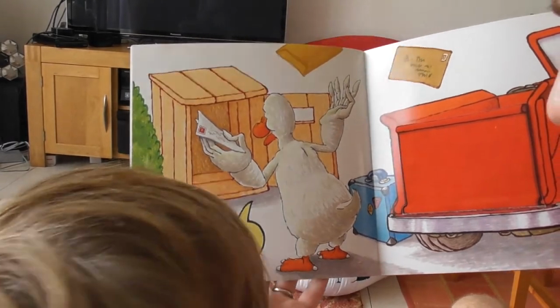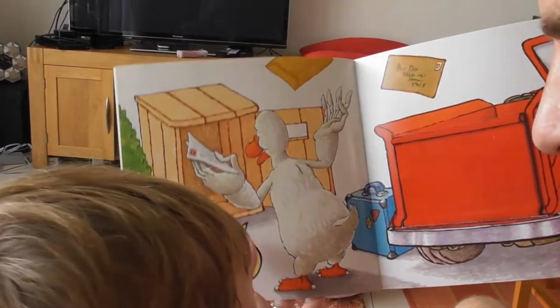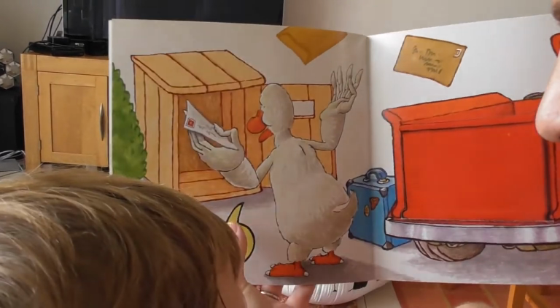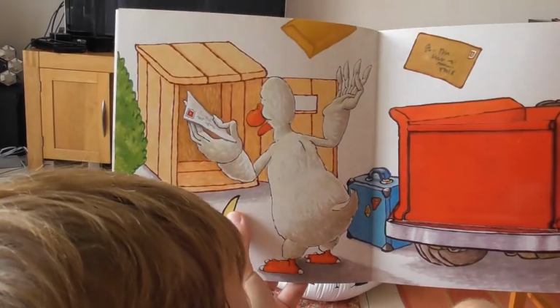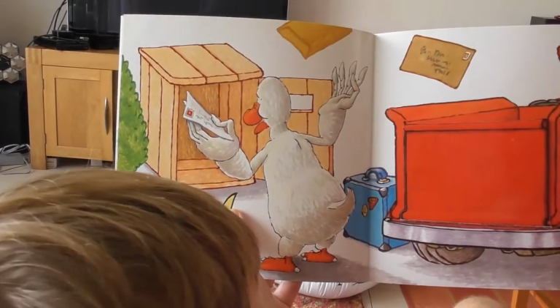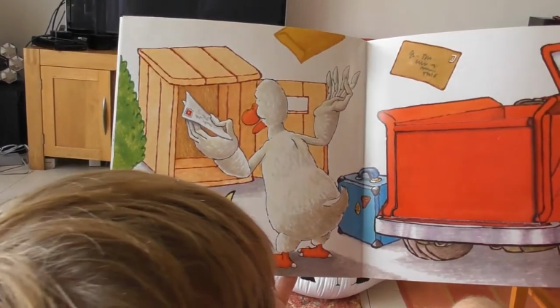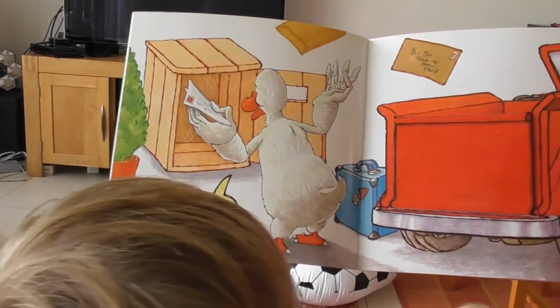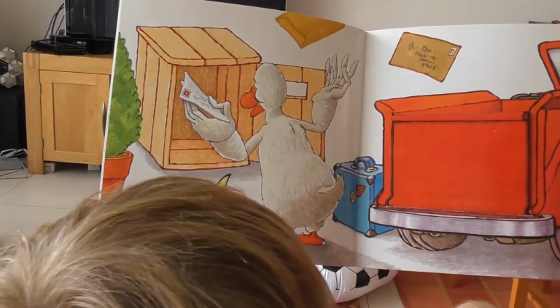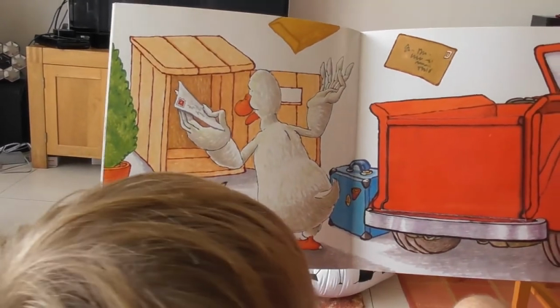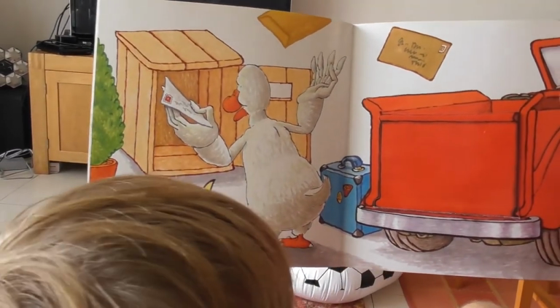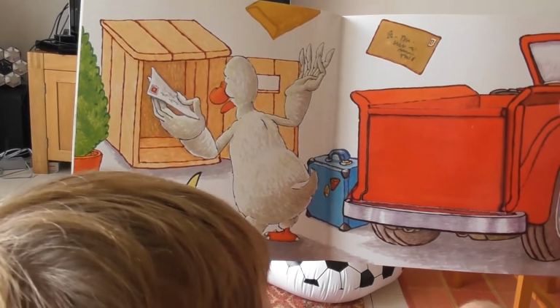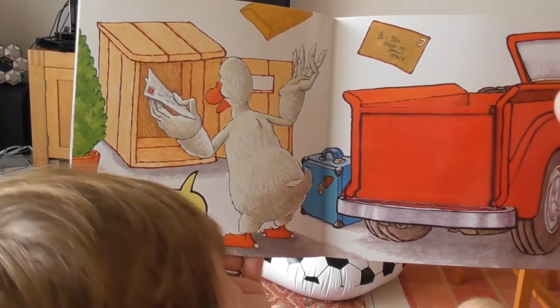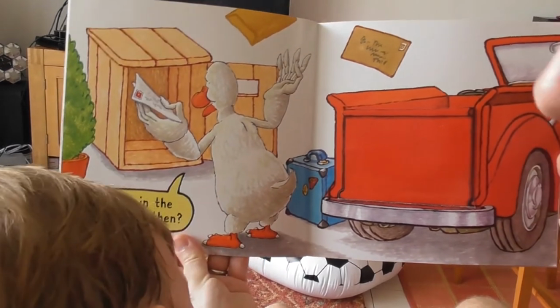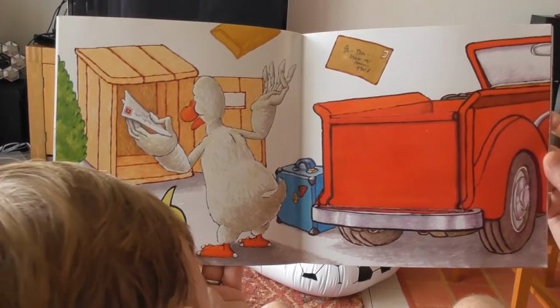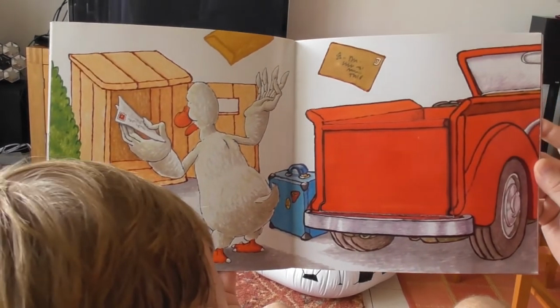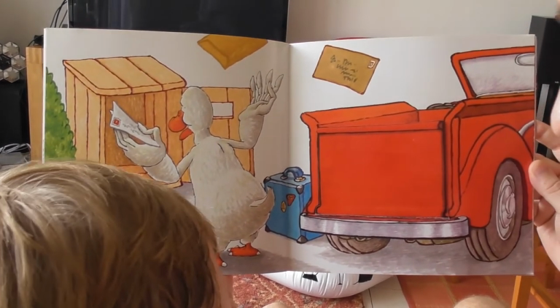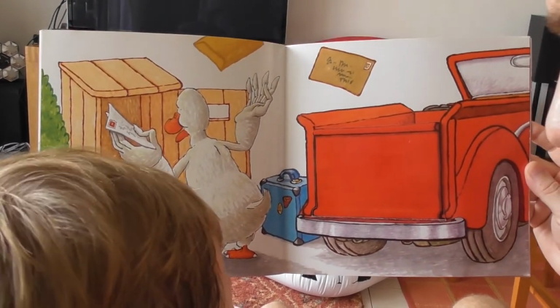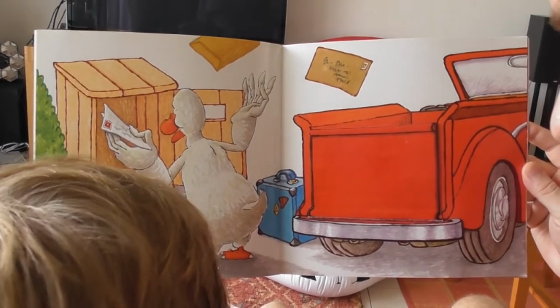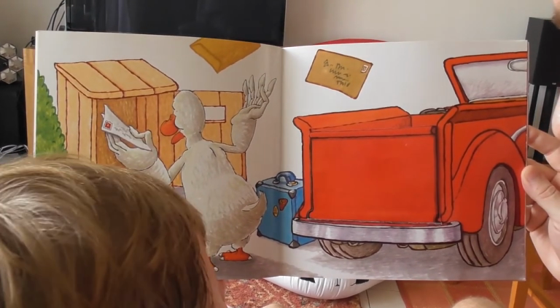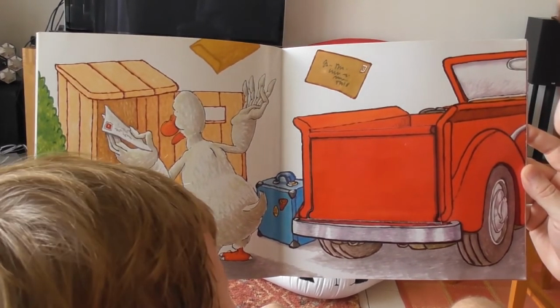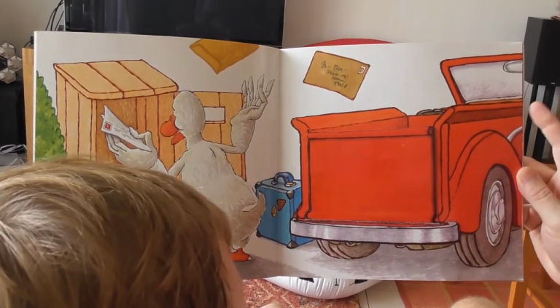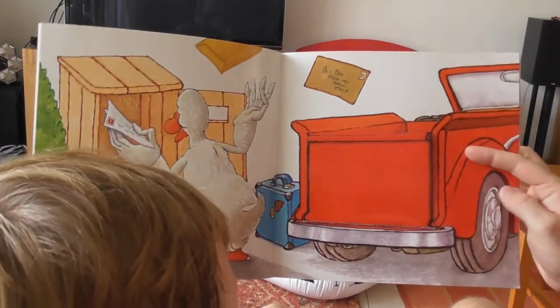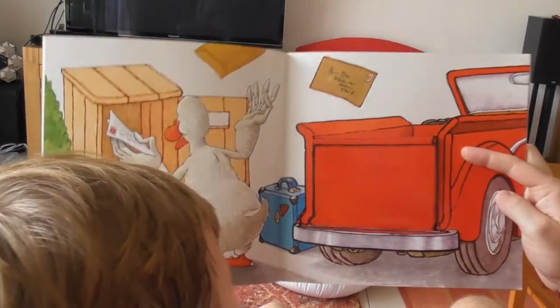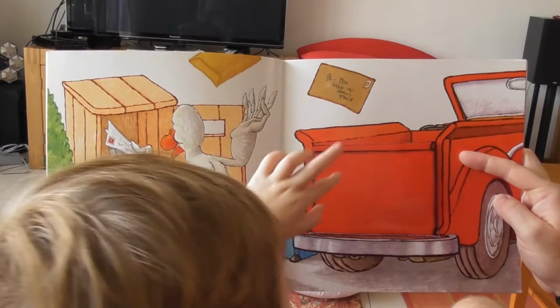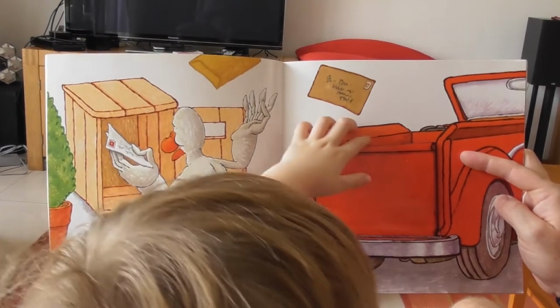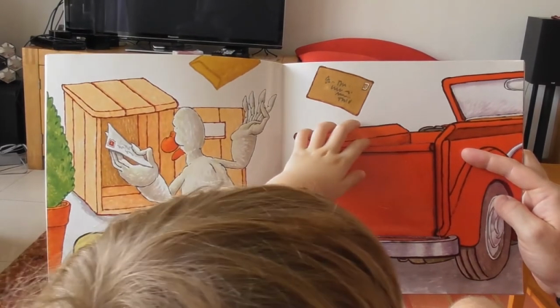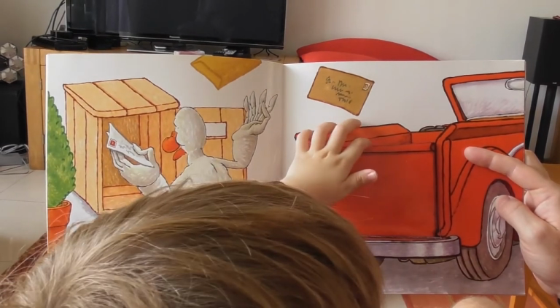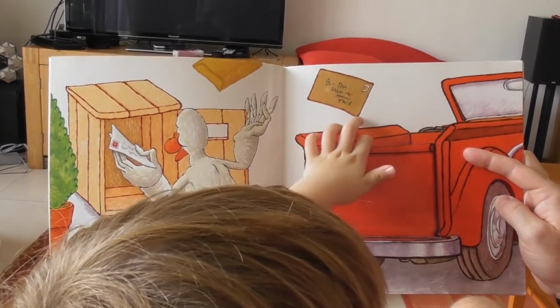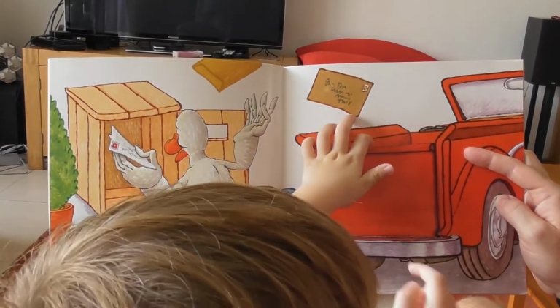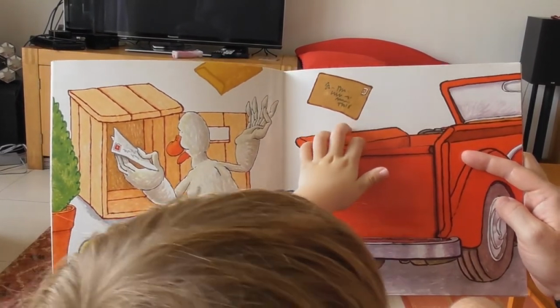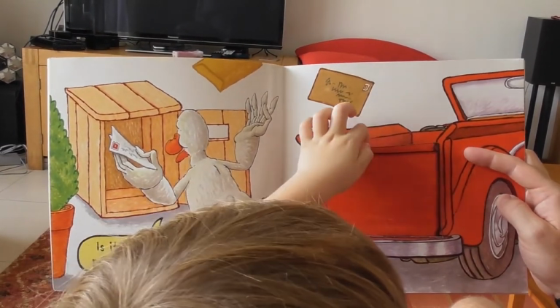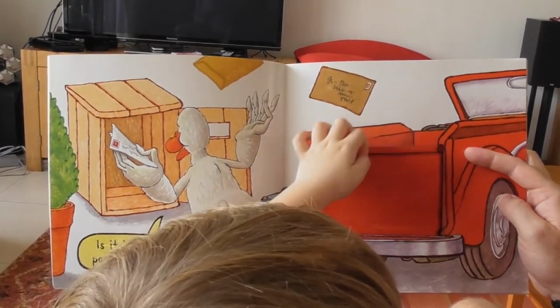It was a minute ago — where's it gone now? Any ideas? I'm gonna see a fat thing — a fat thing, really! What's under there?